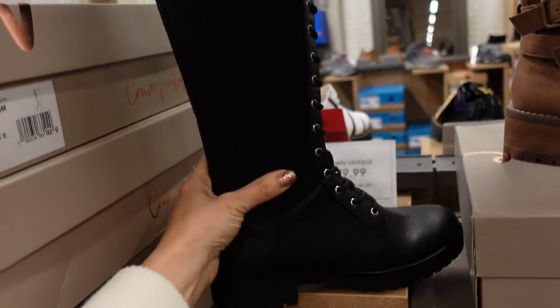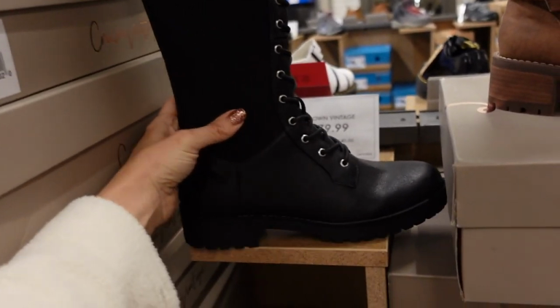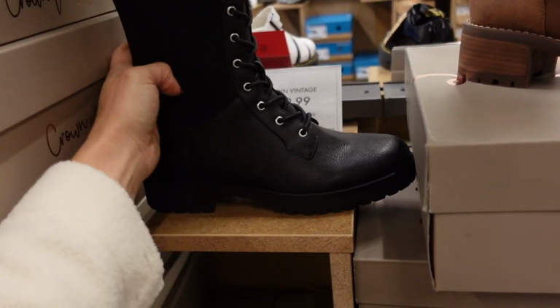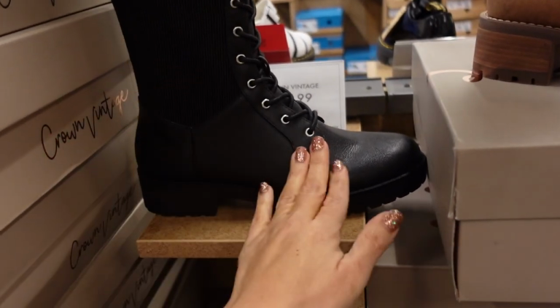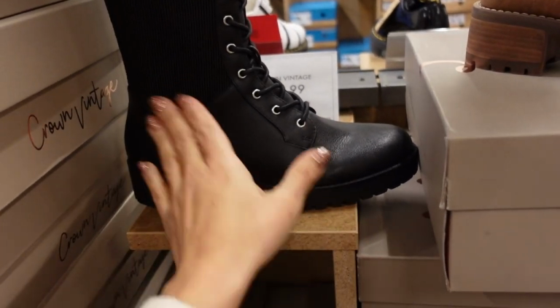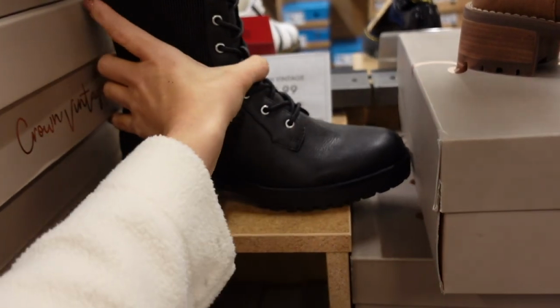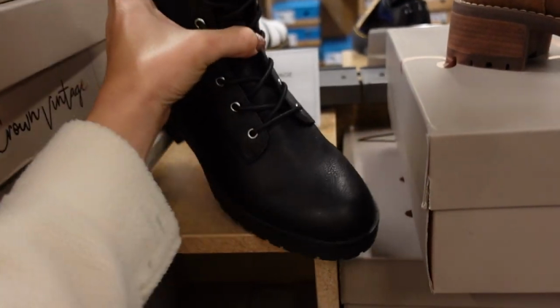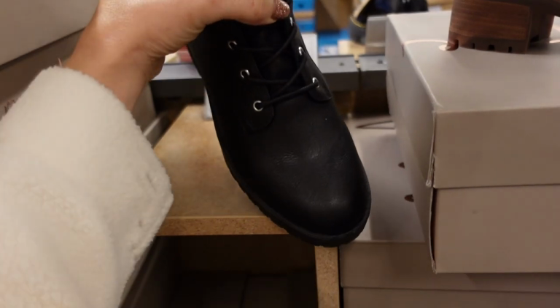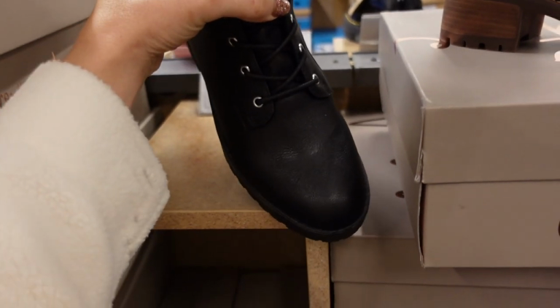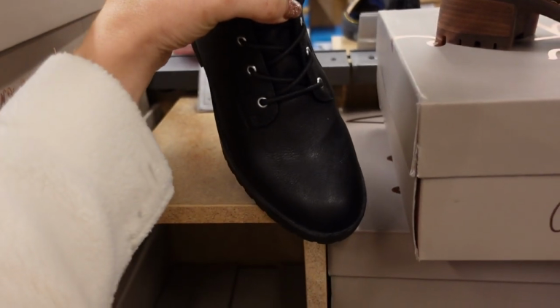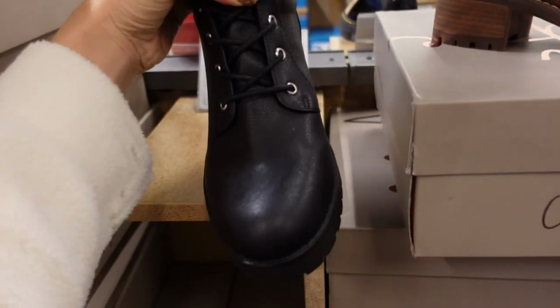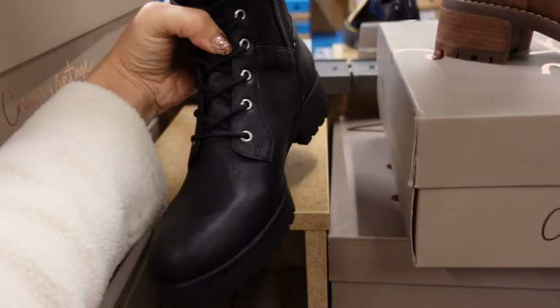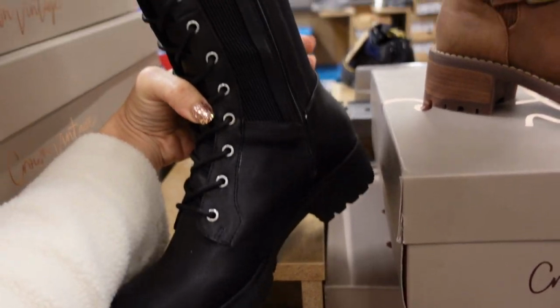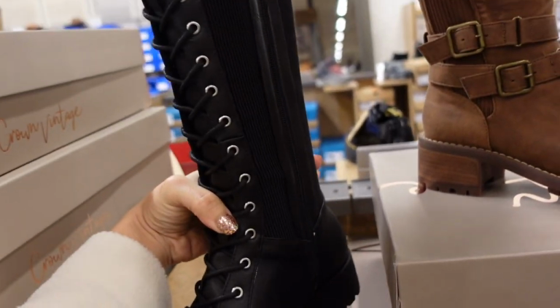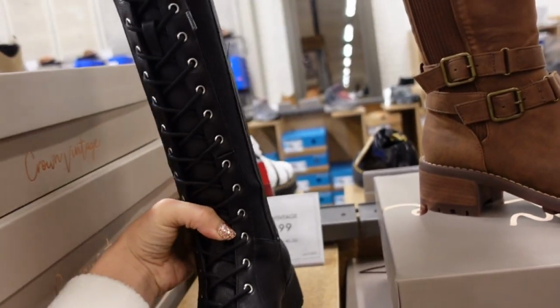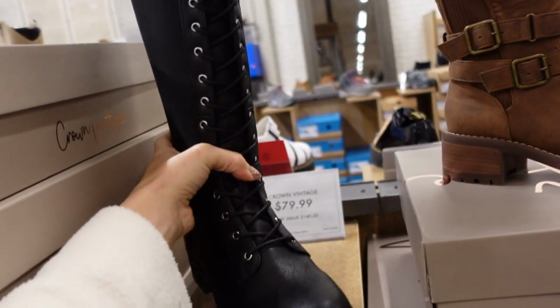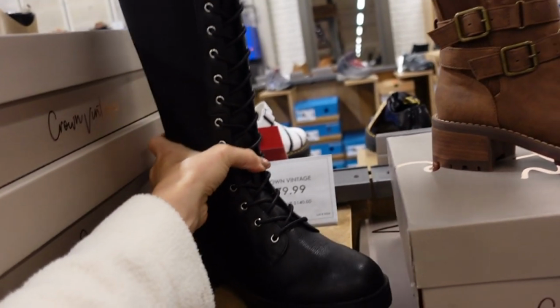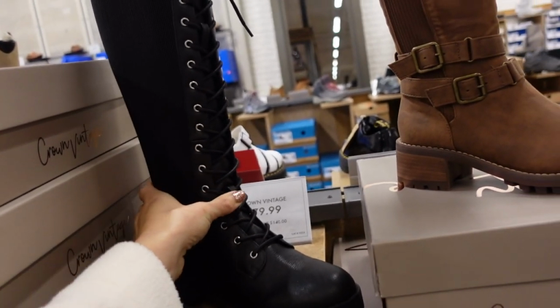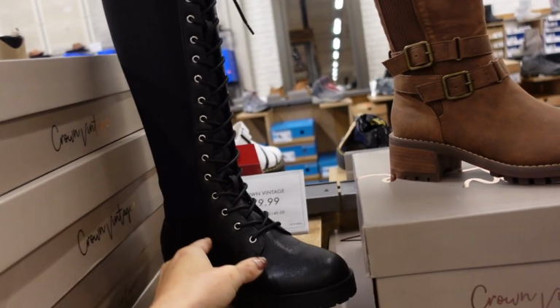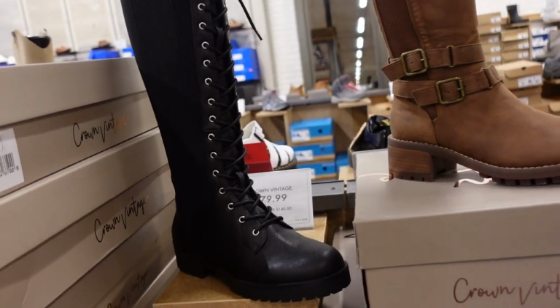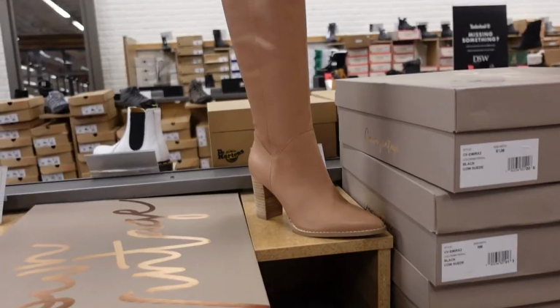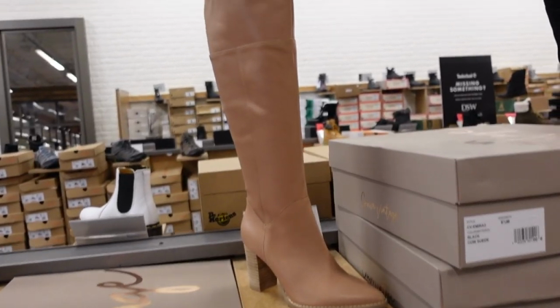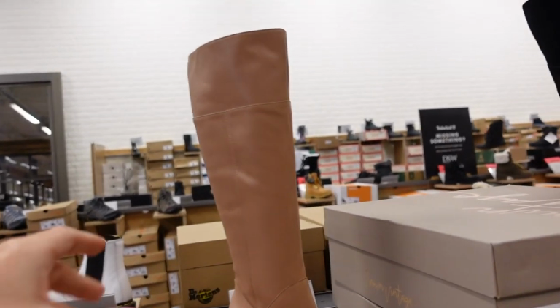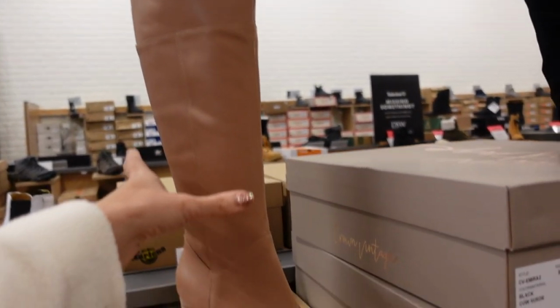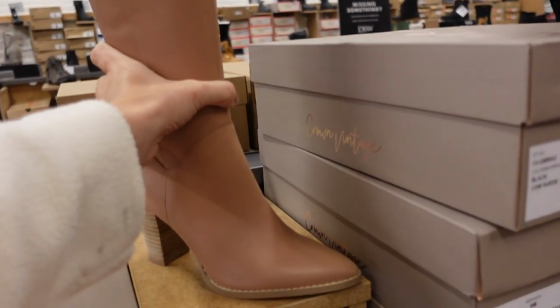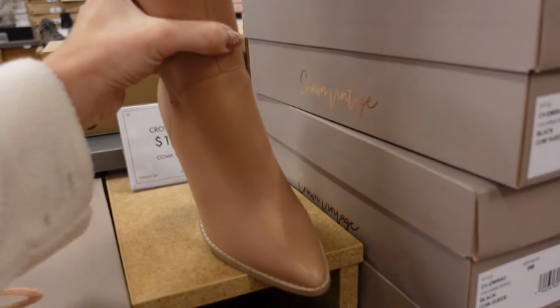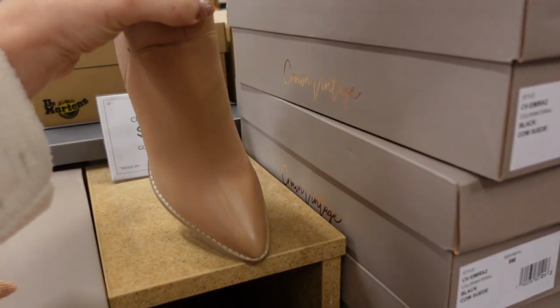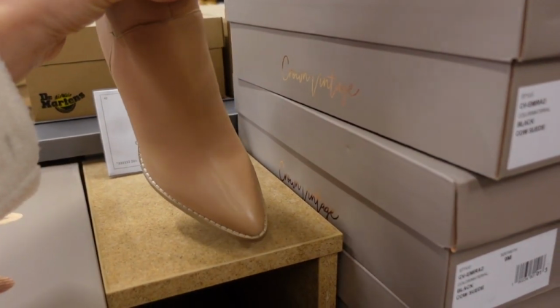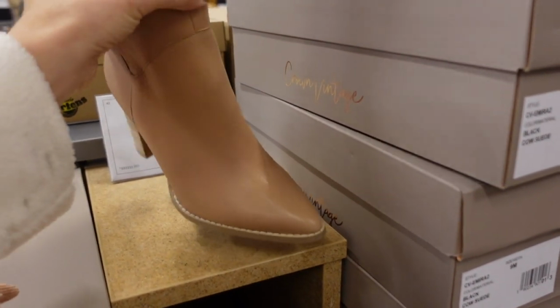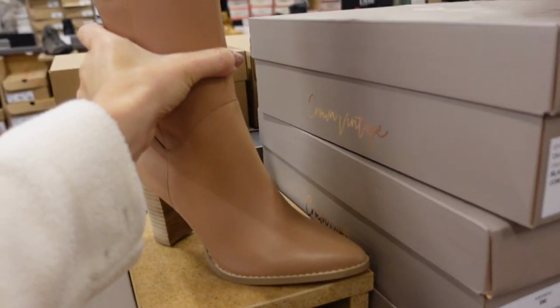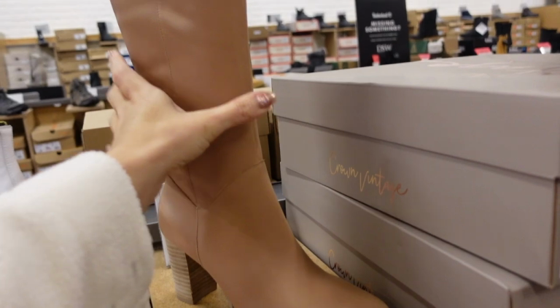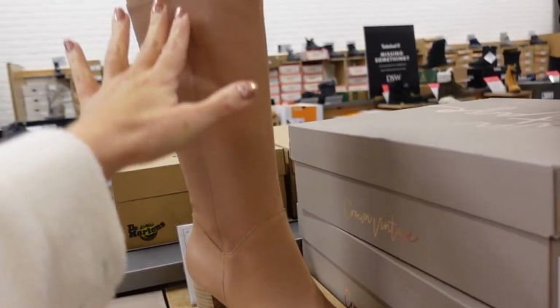New Lisa combat boot from Crown Vintage — stretchy material through the leg, faux leather on the bottom, rounded toe, zipper on the inside. They're $79.99.